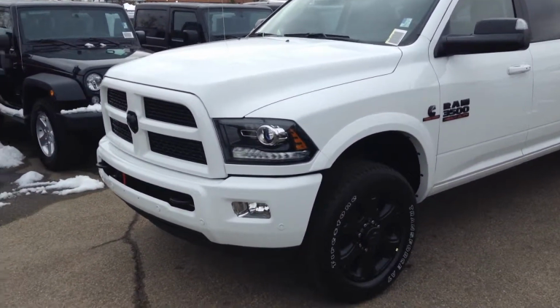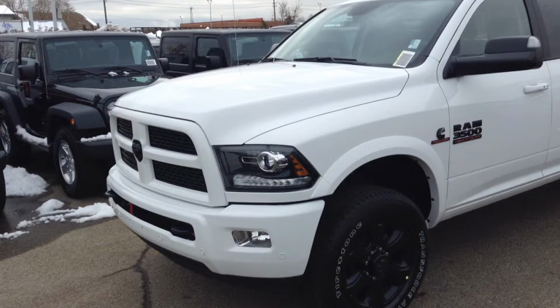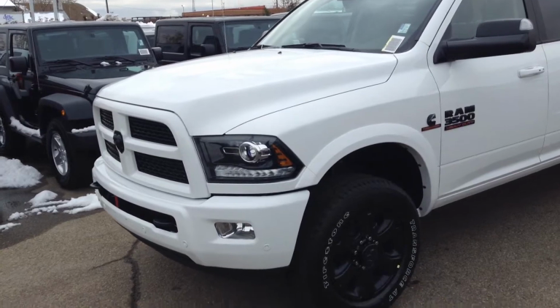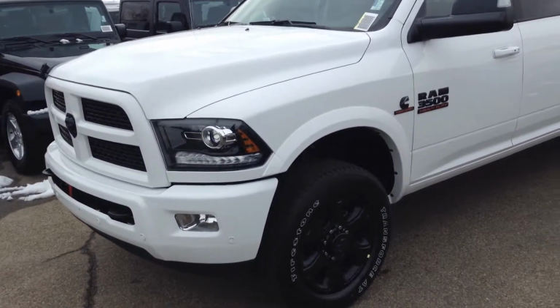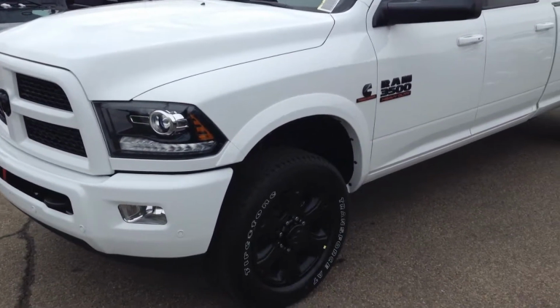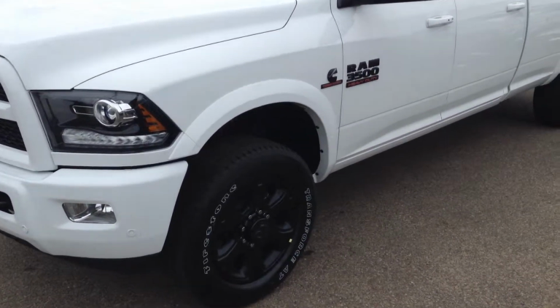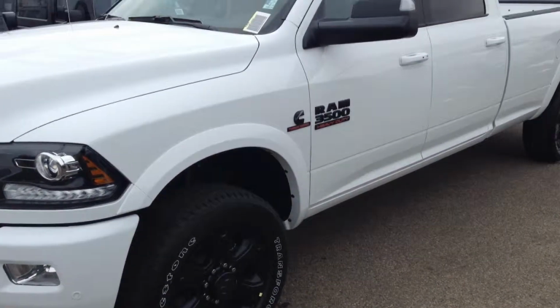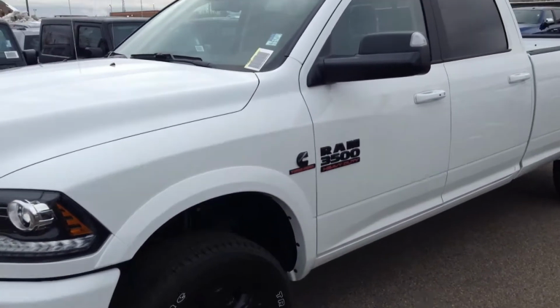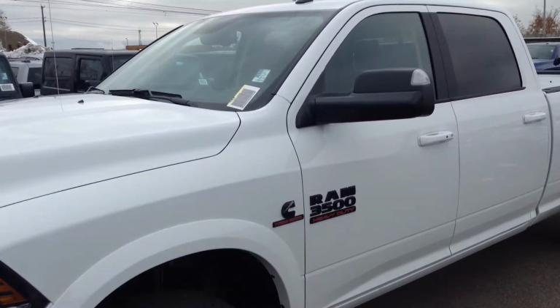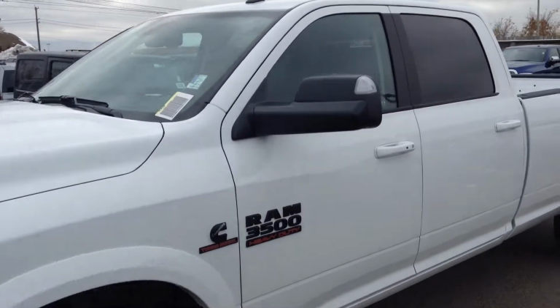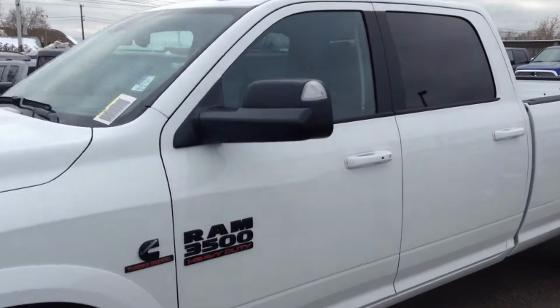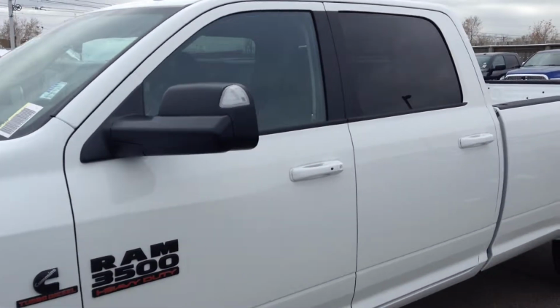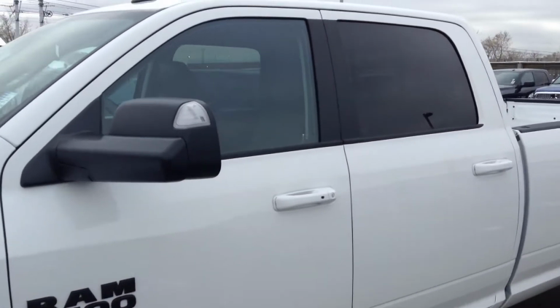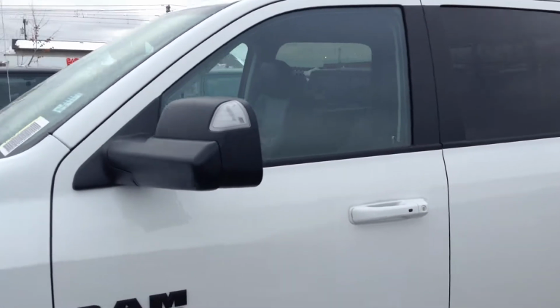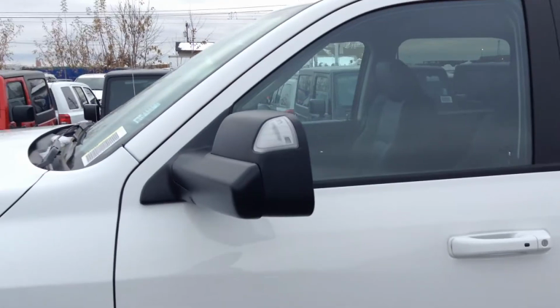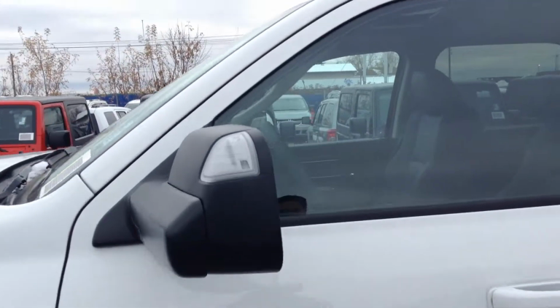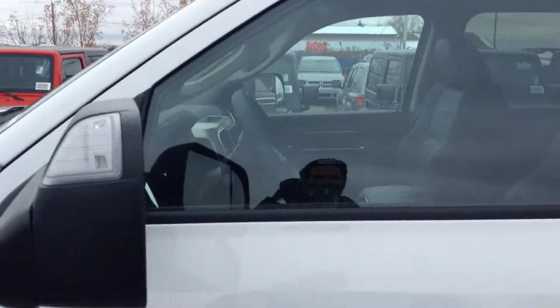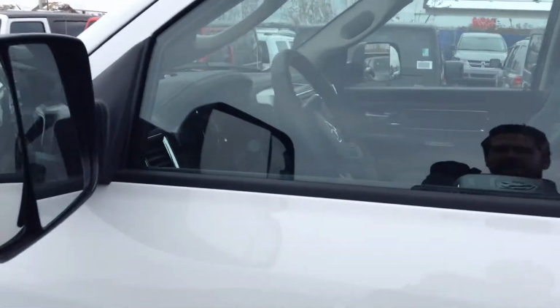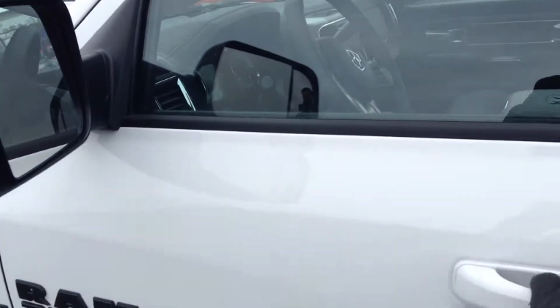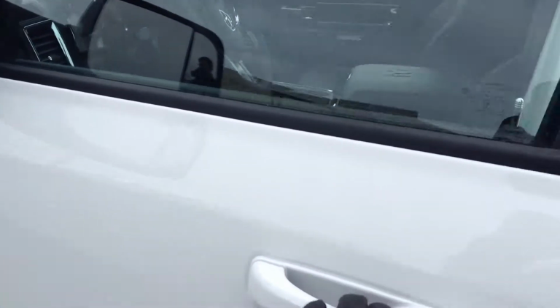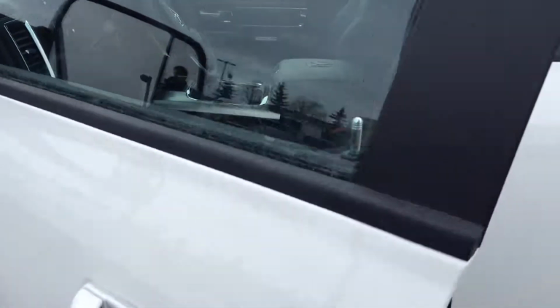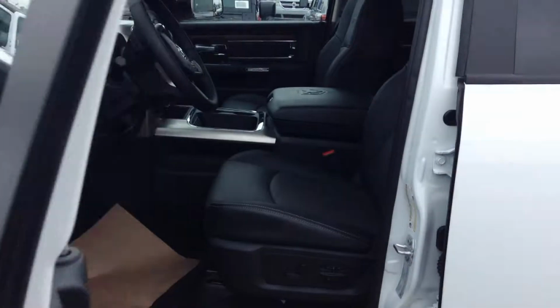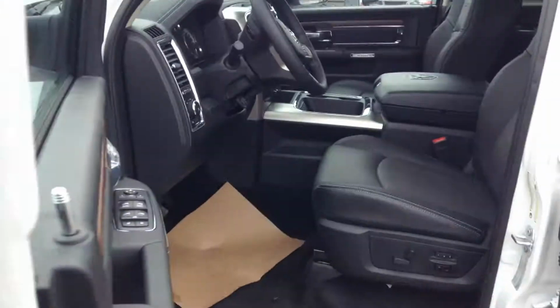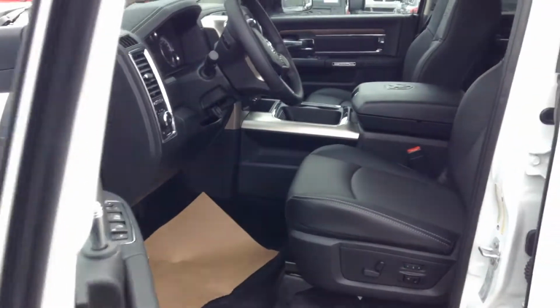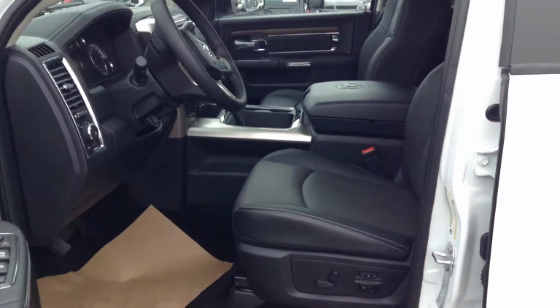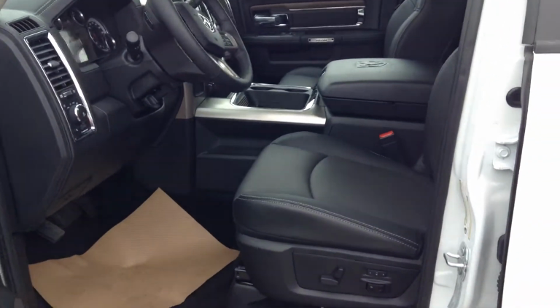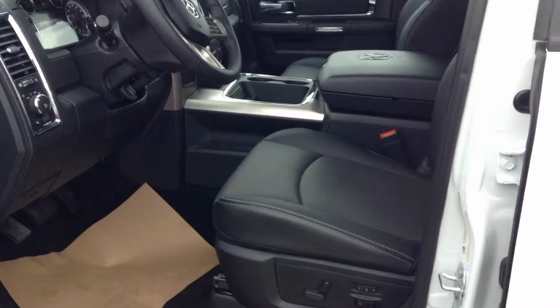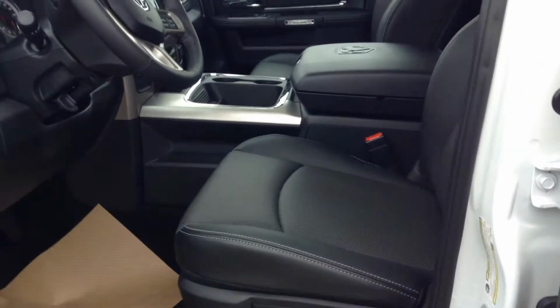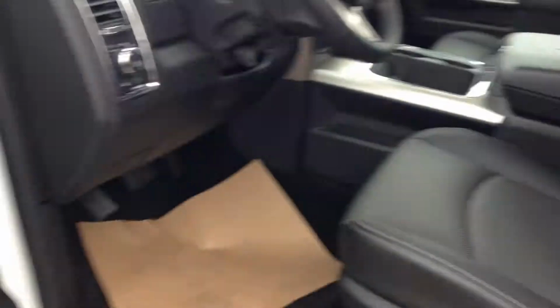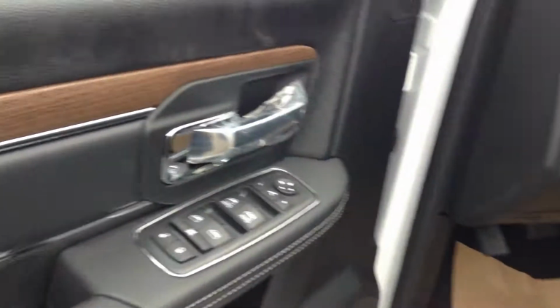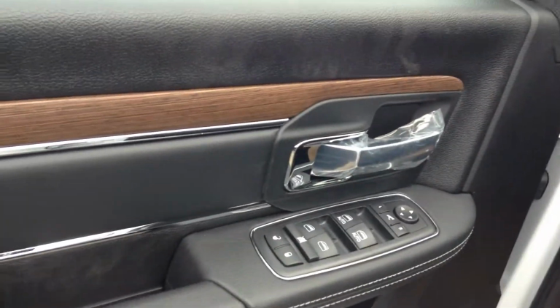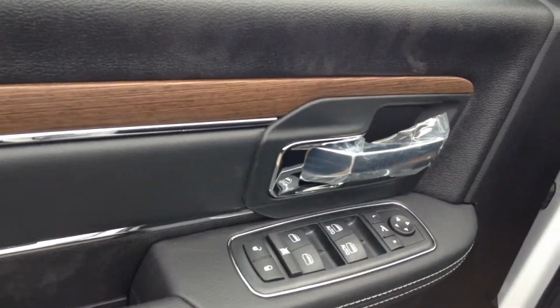It's got the 8 foot long box on it. It's also got the sport appearance package on it — this is new to 2017. Gets you the matching coloured bumper grille, black out on the badges, and the black rims.